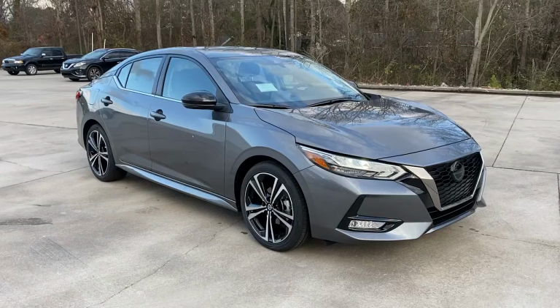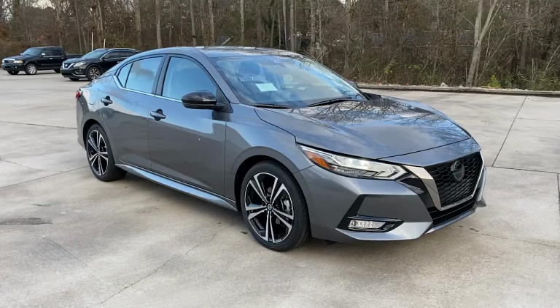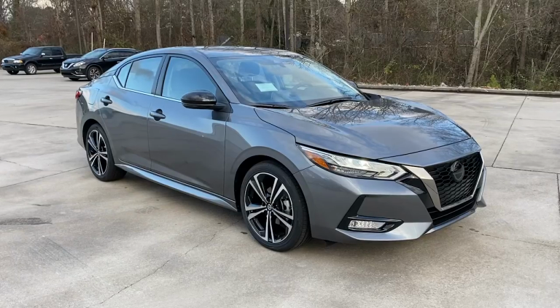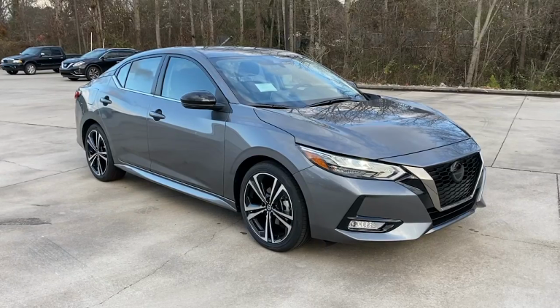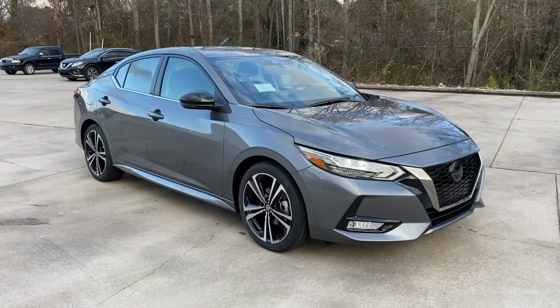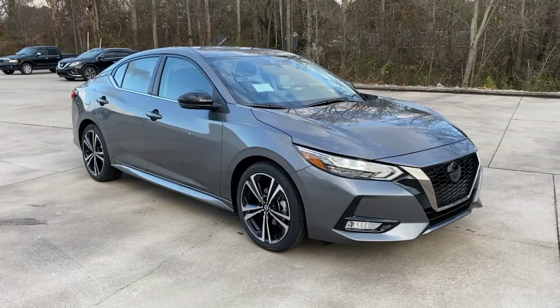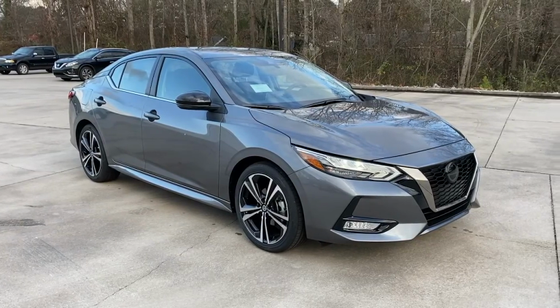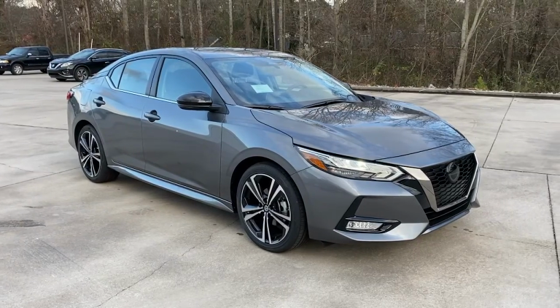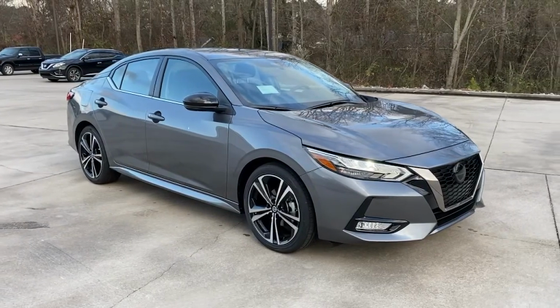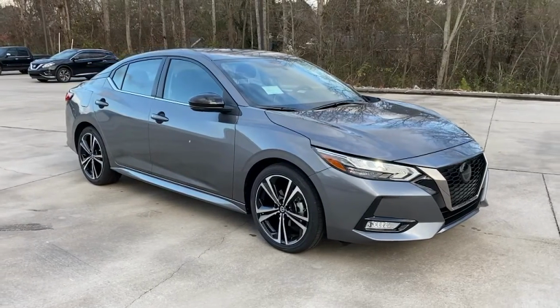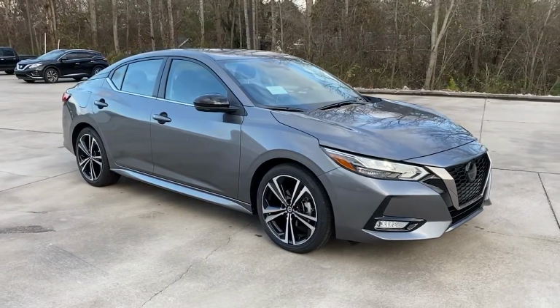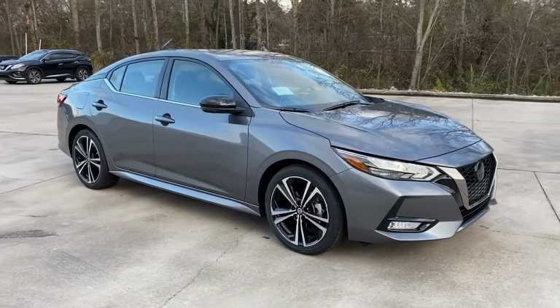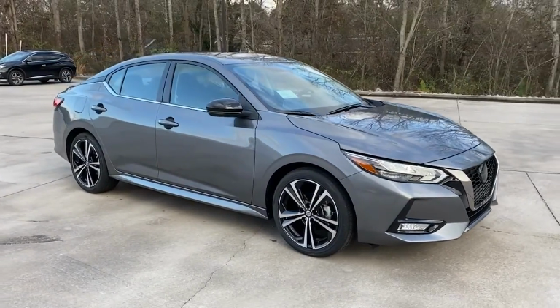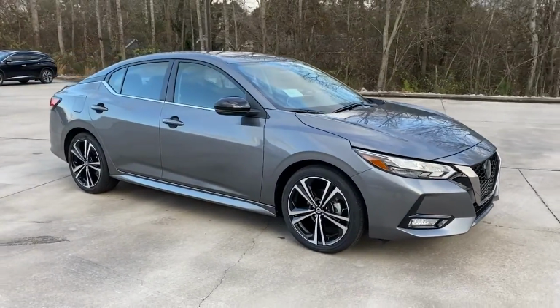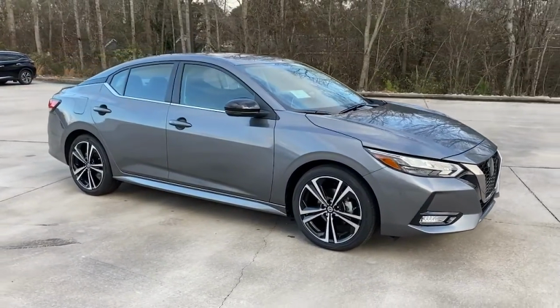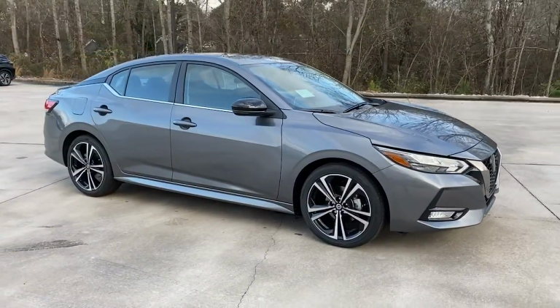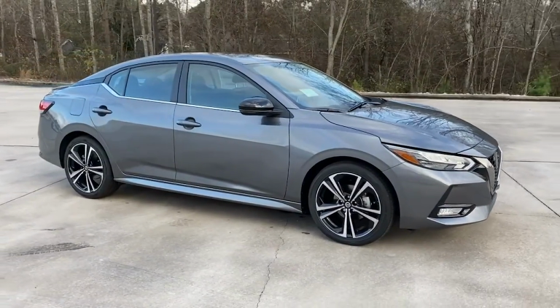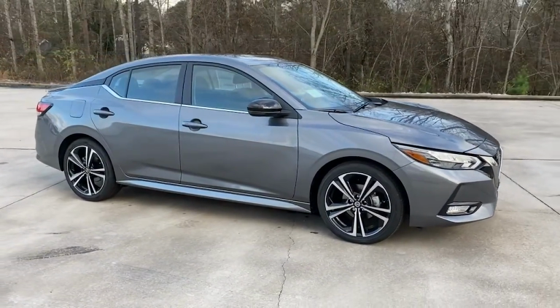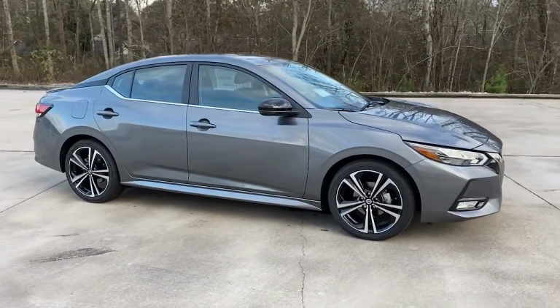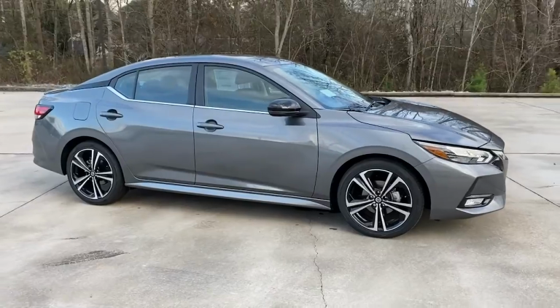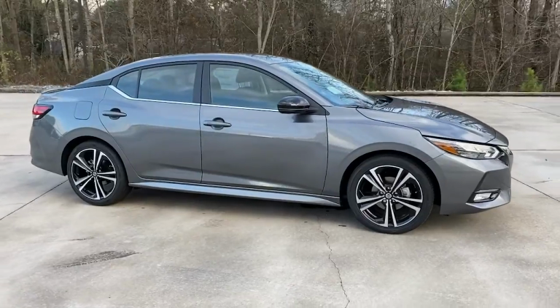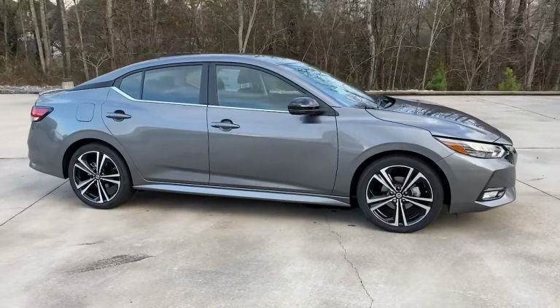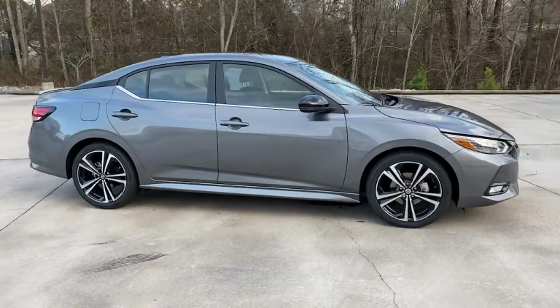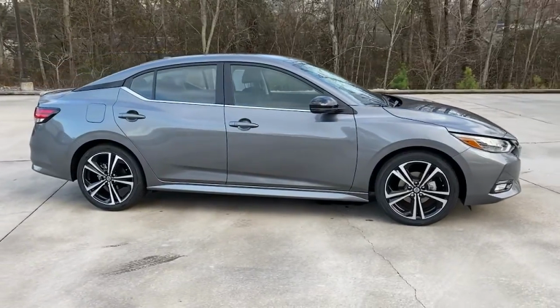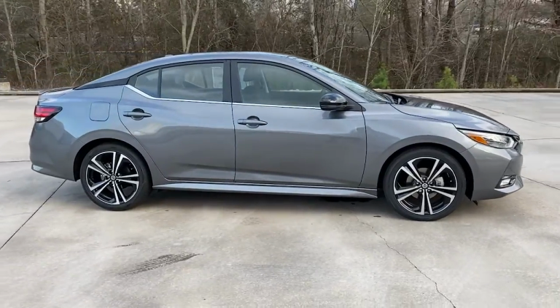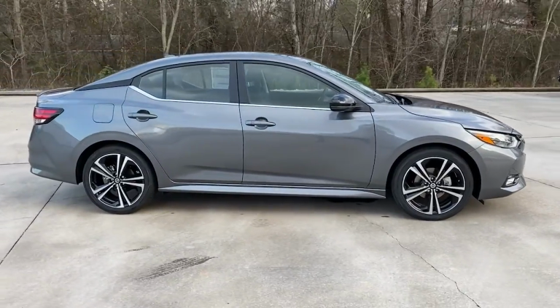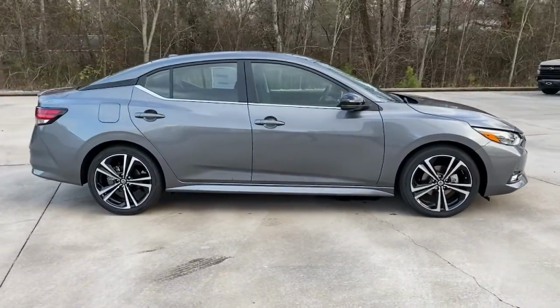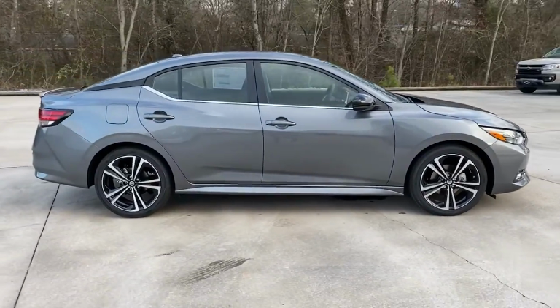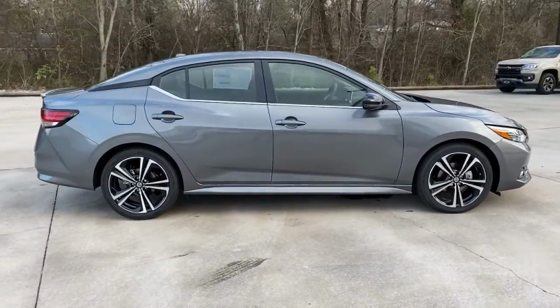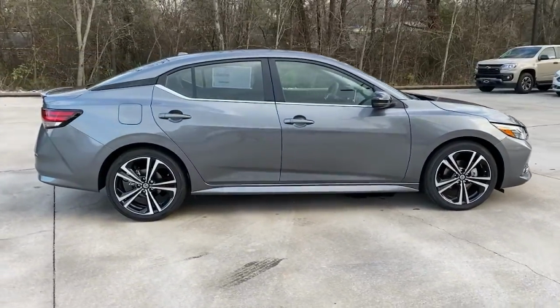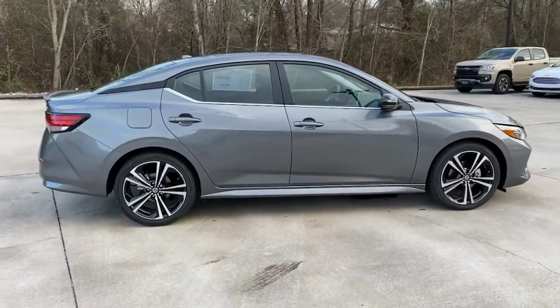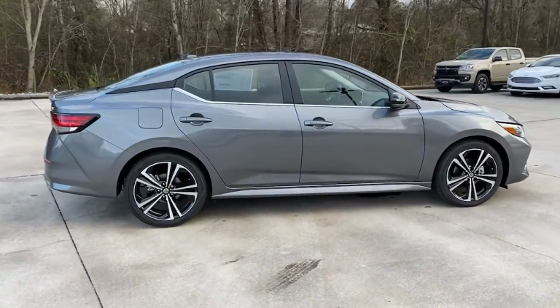Enjoy the view of this 2022 Nissan Sentra. This roomy Sentra makes your daily drive fun, comfortable, and convenient.